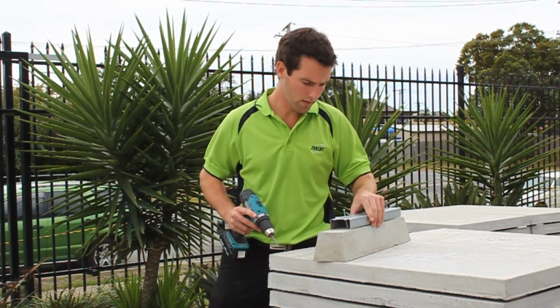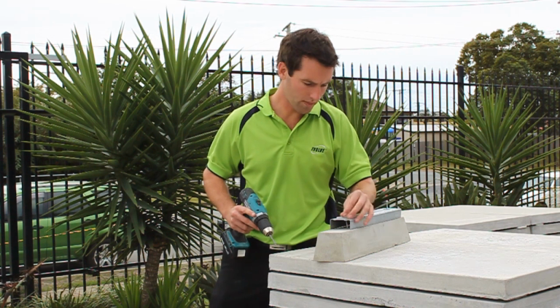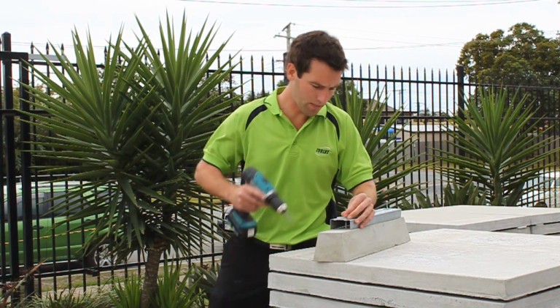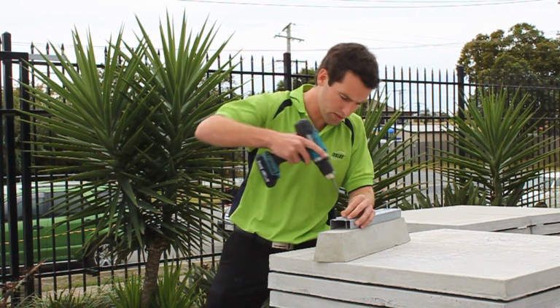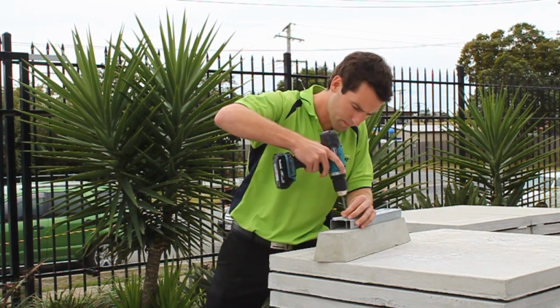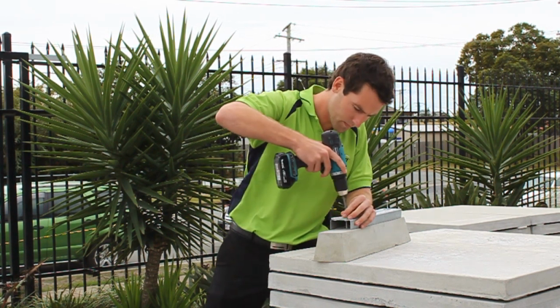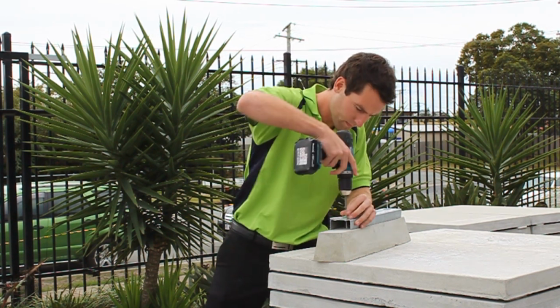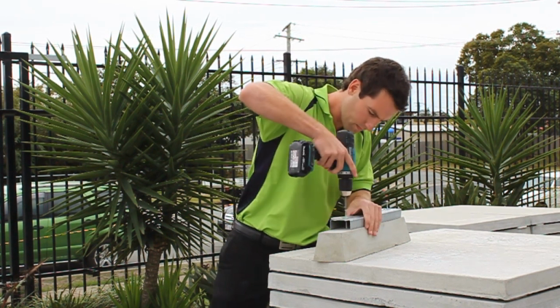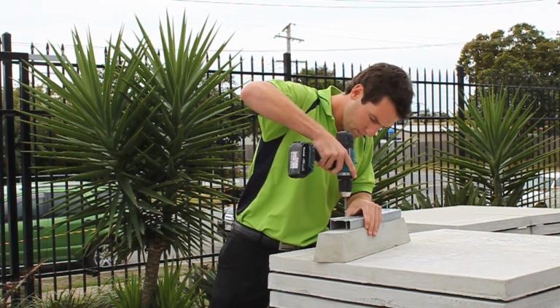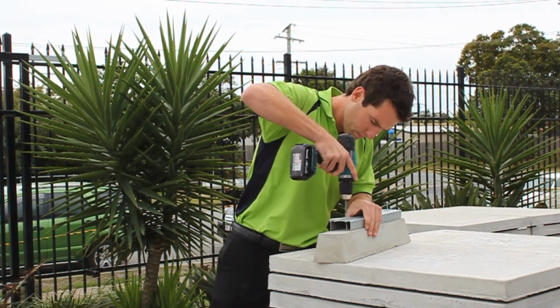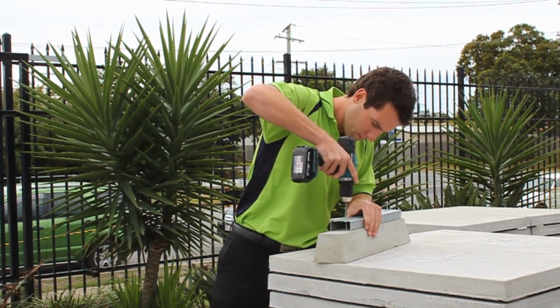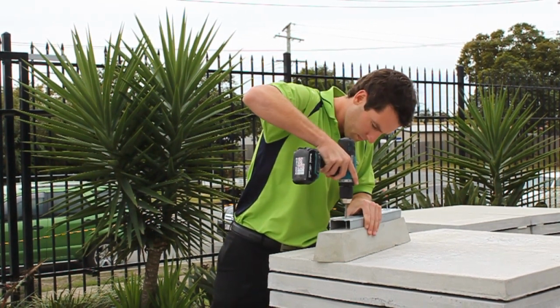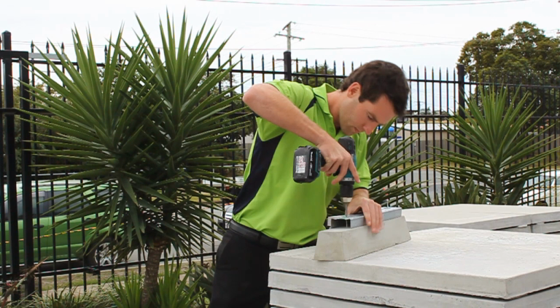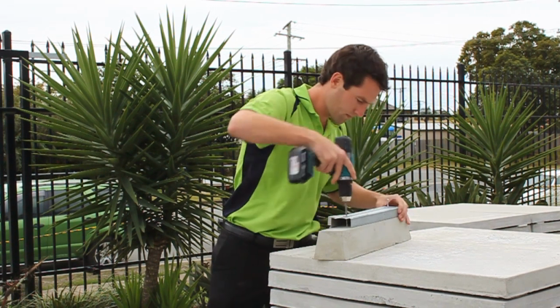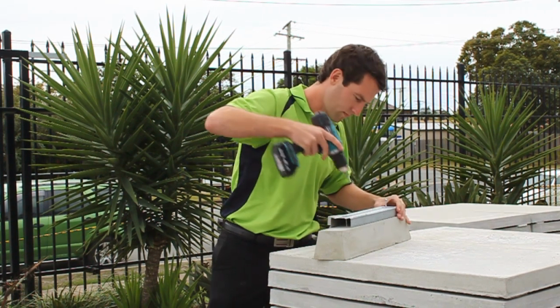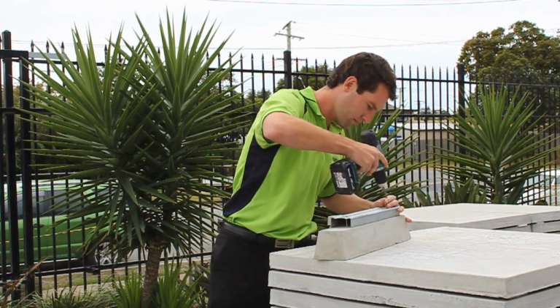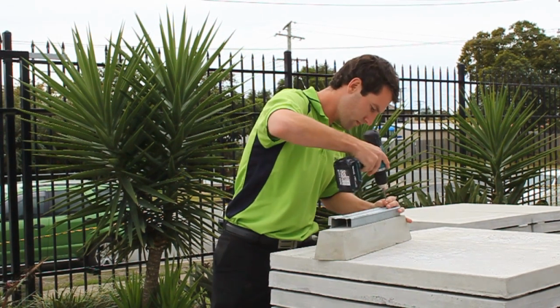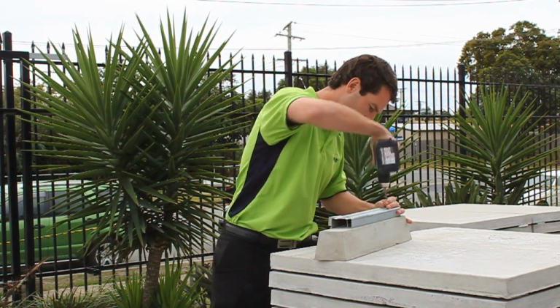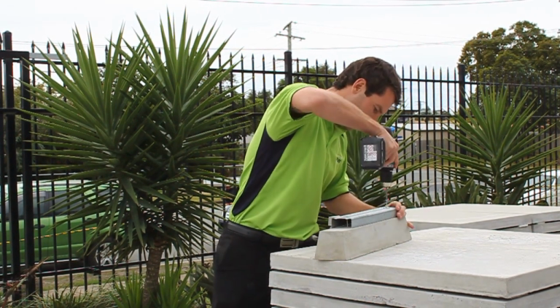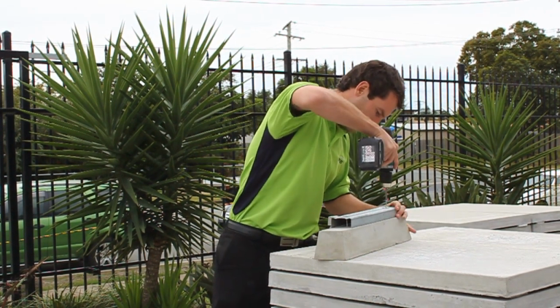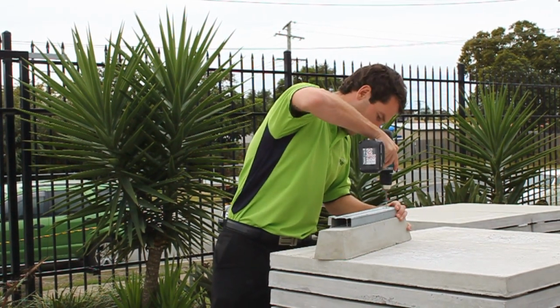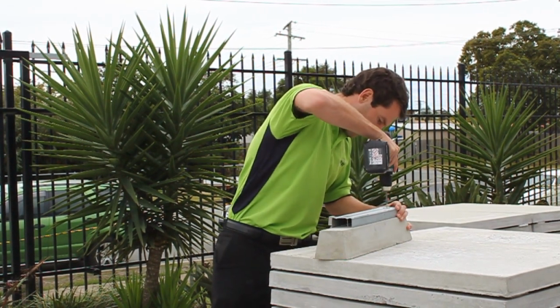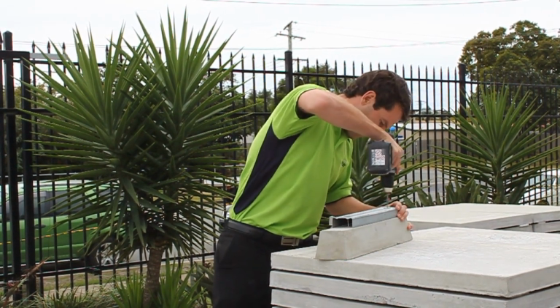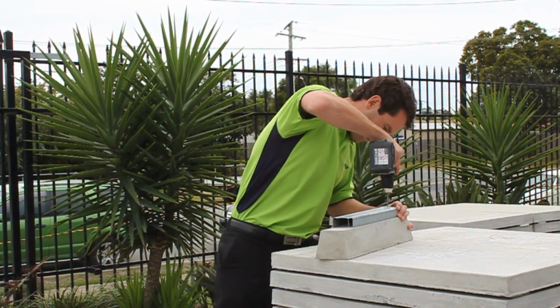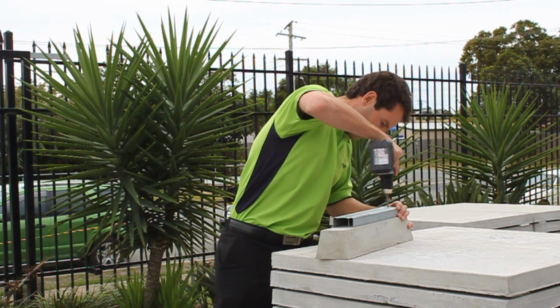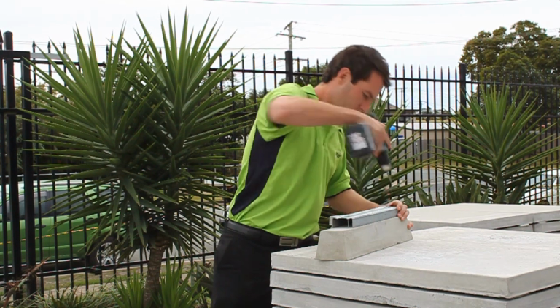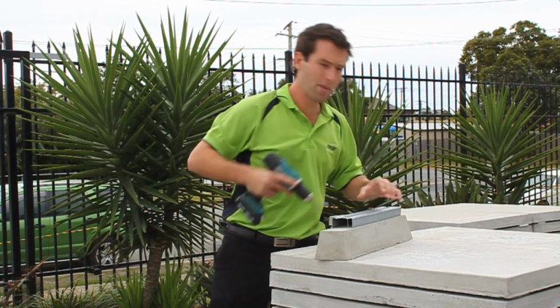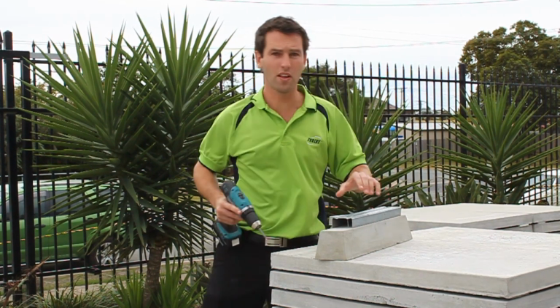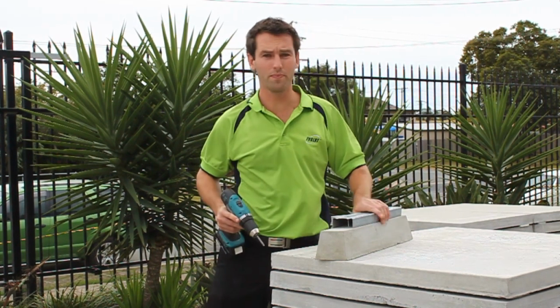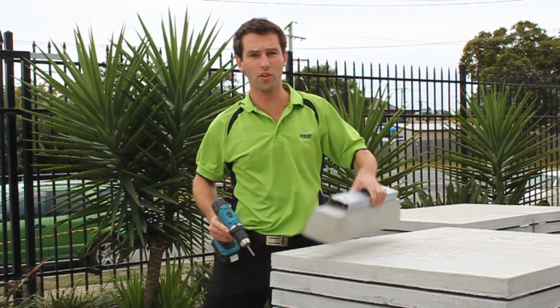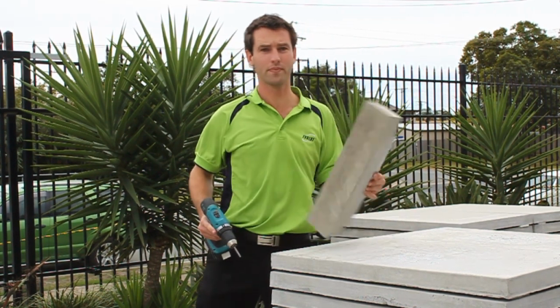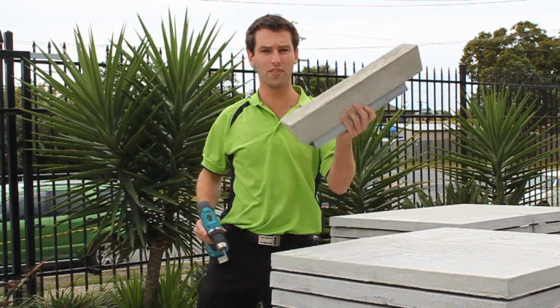Just line up the self-tapping screws and zap it until you bite. Easy fix.